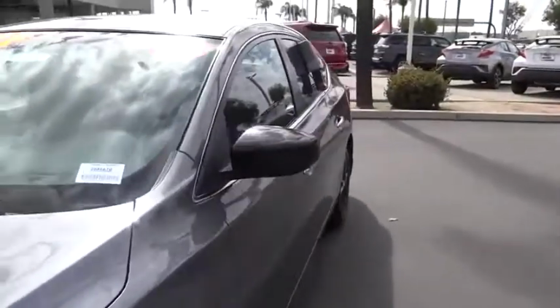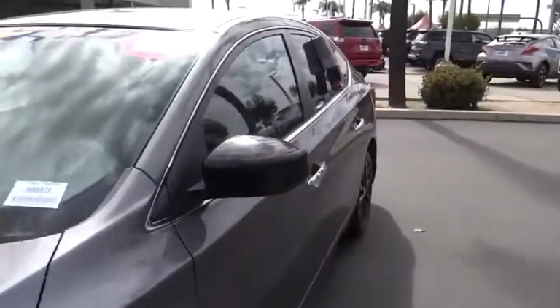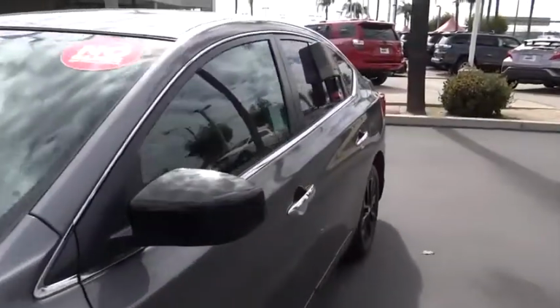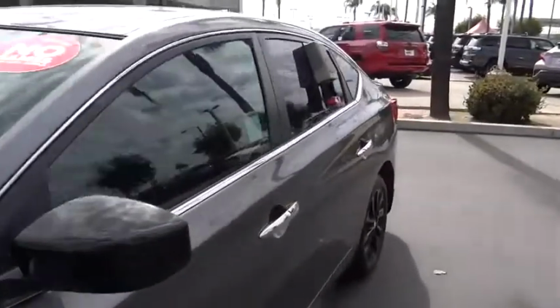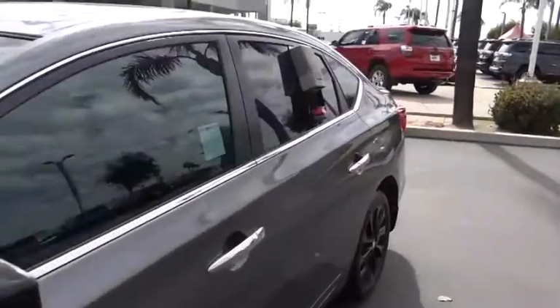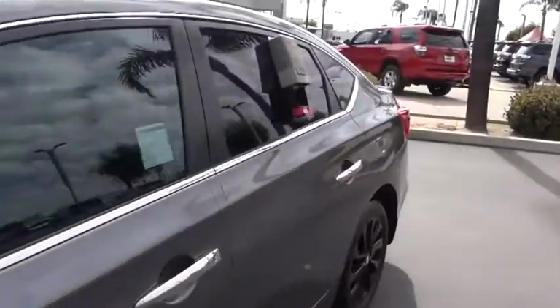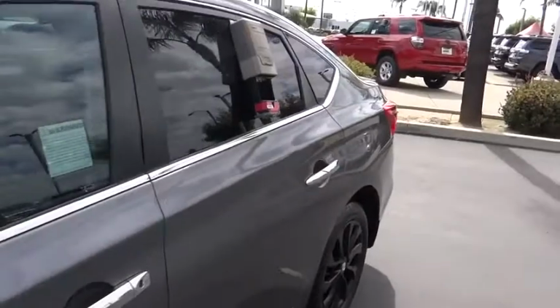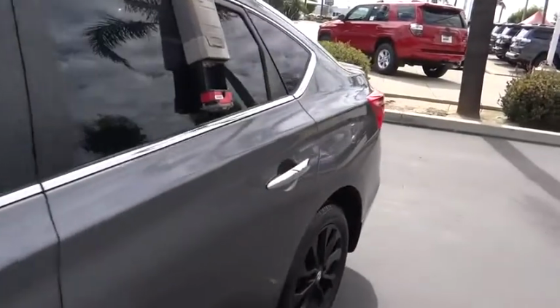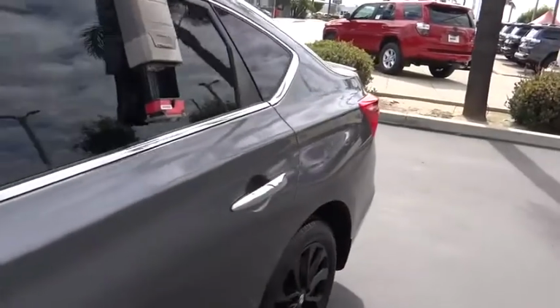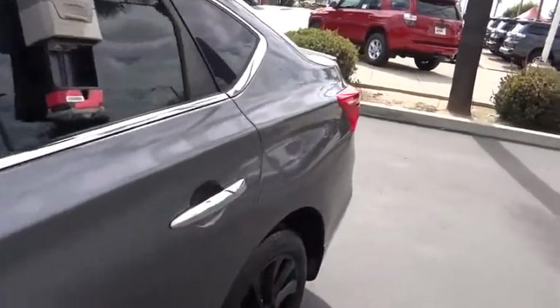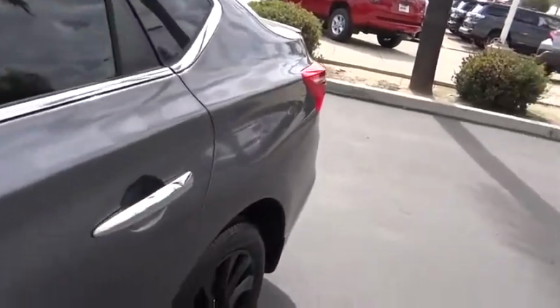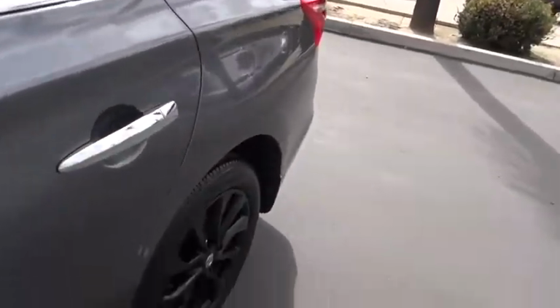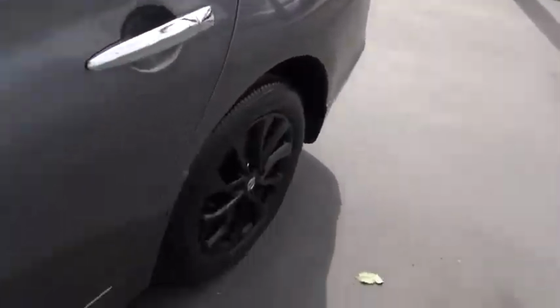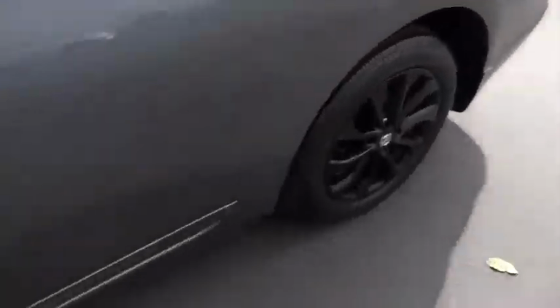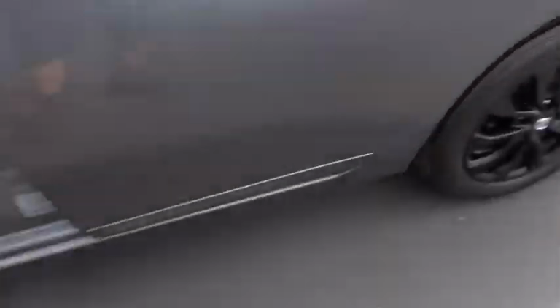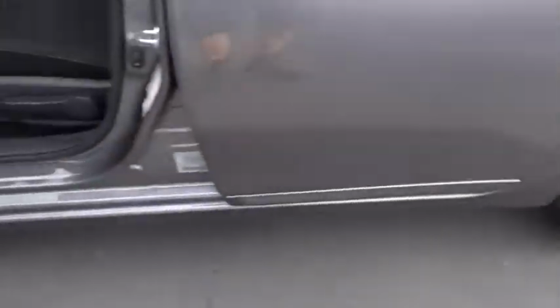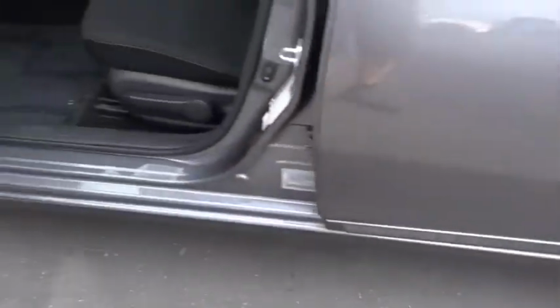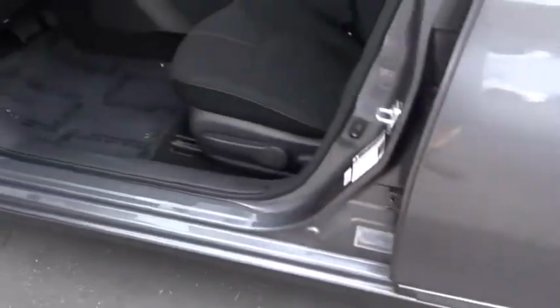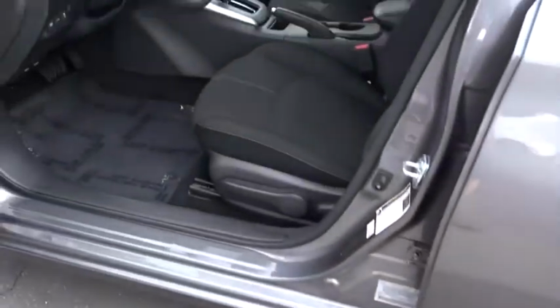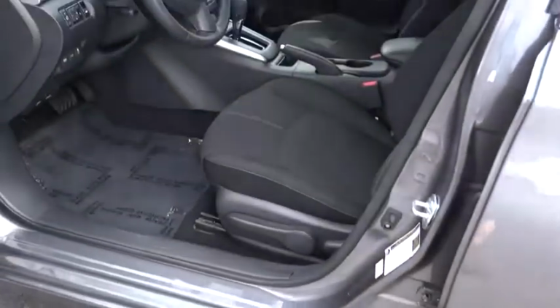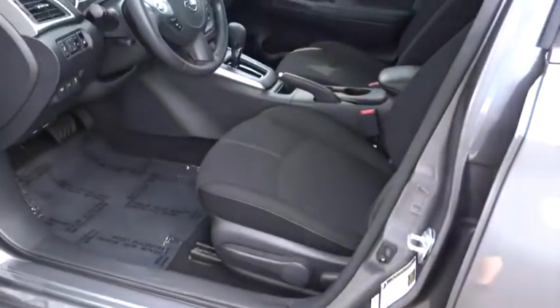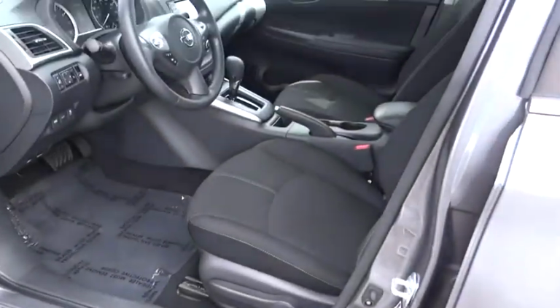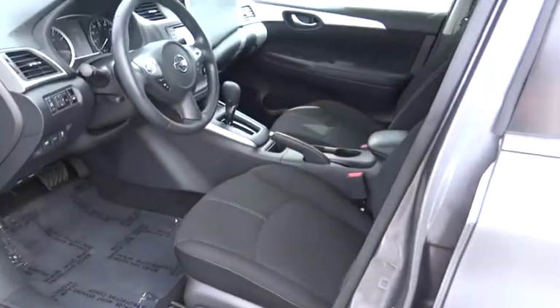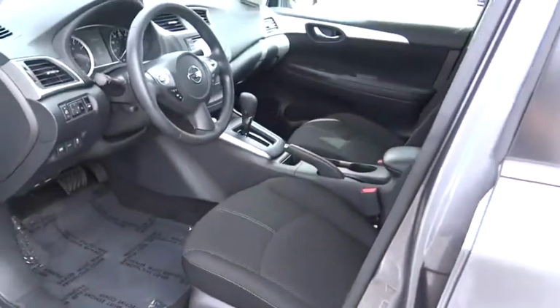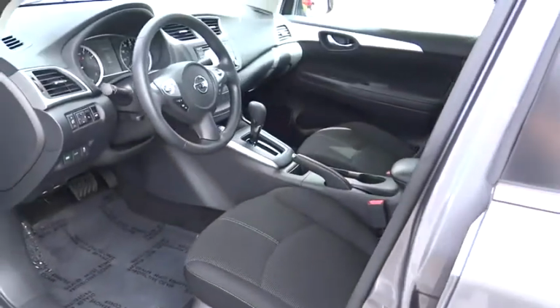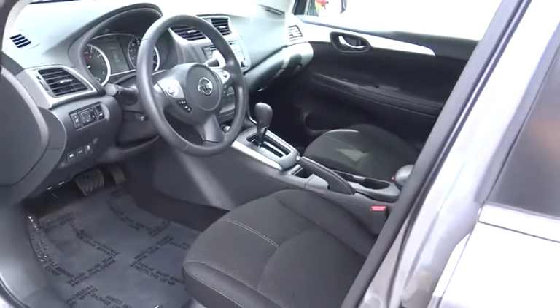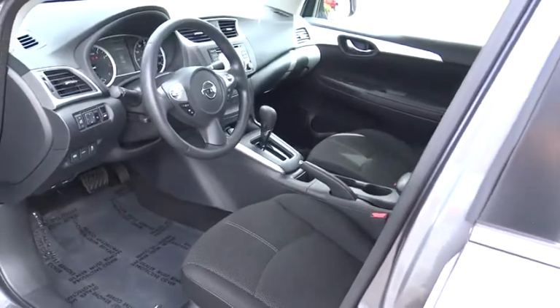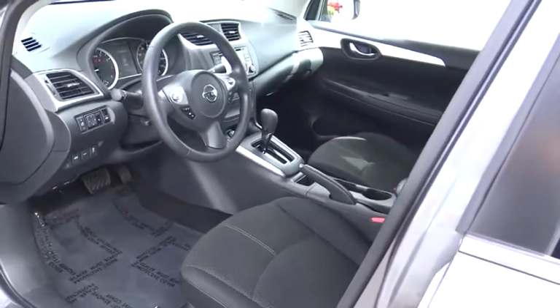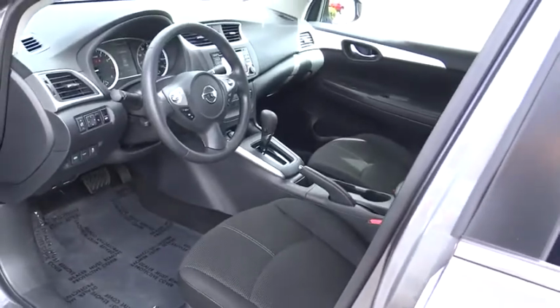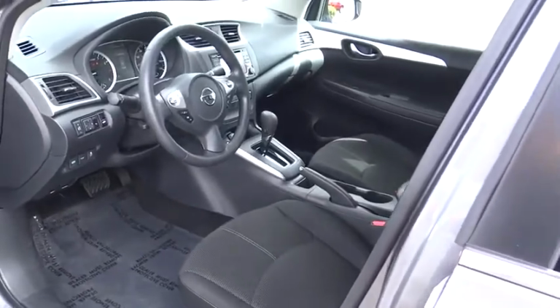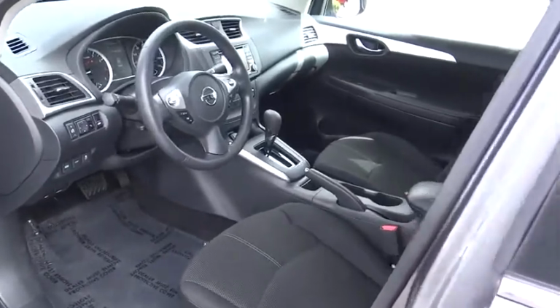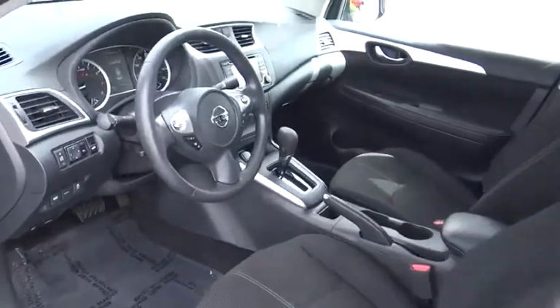Remote keyless entry, brake assist, overhead console, tachometer, panic alarm, driver vanity mirror, front reading lamps, tilt steering wheel.